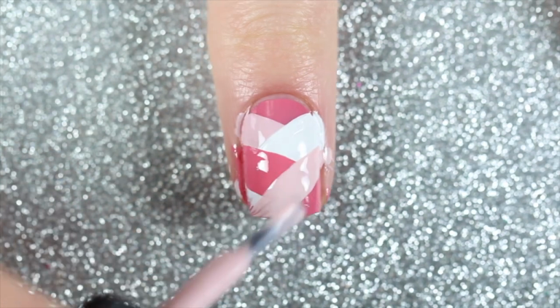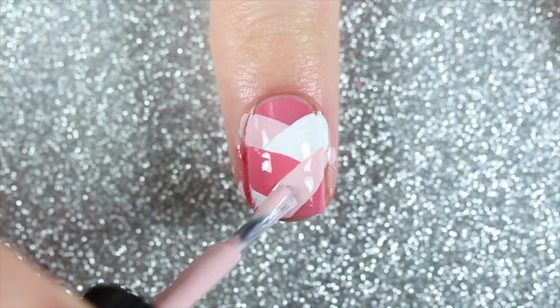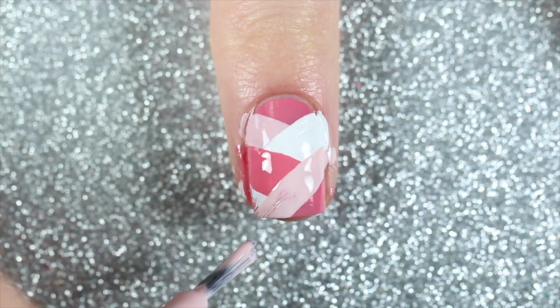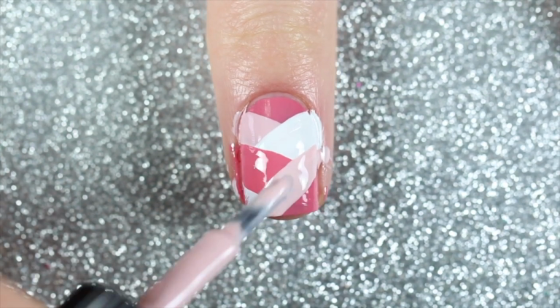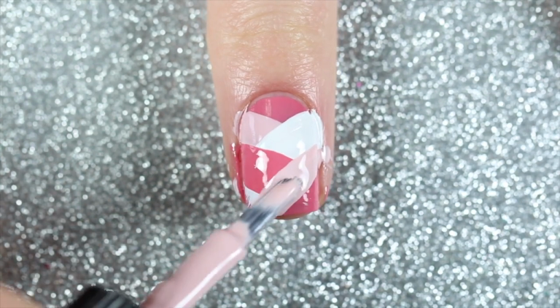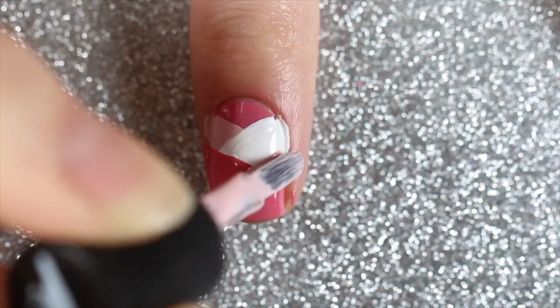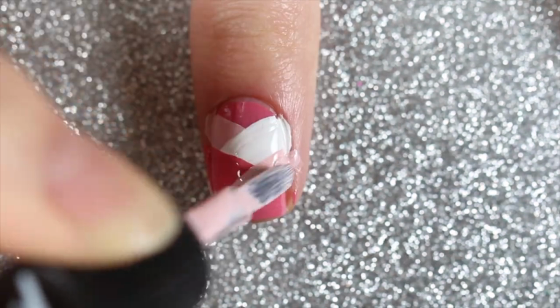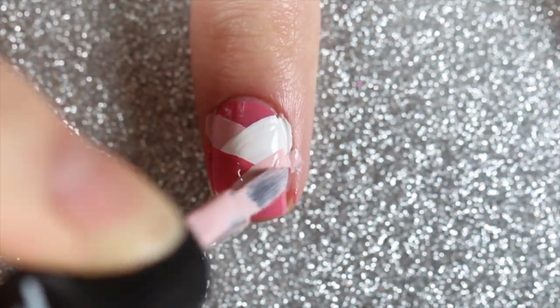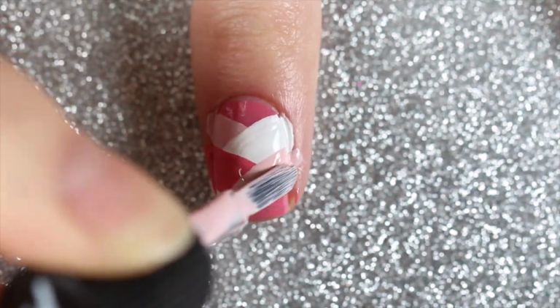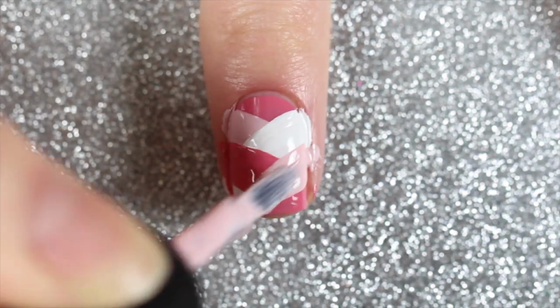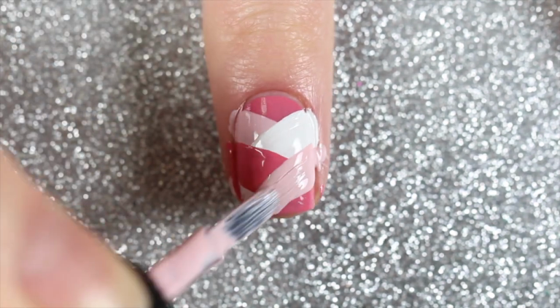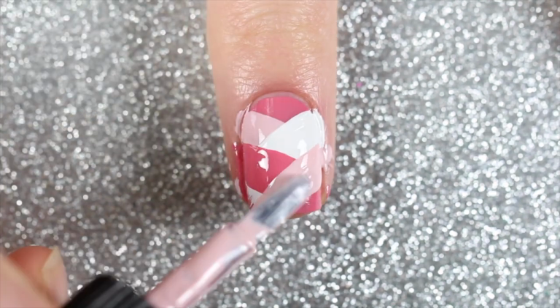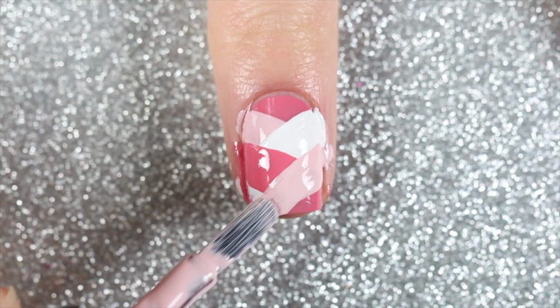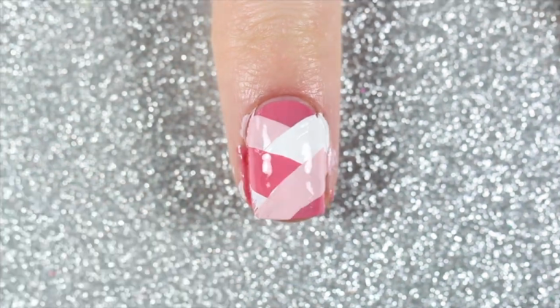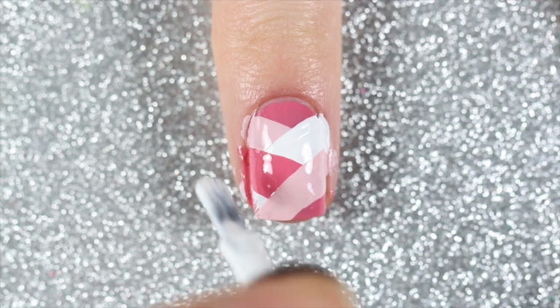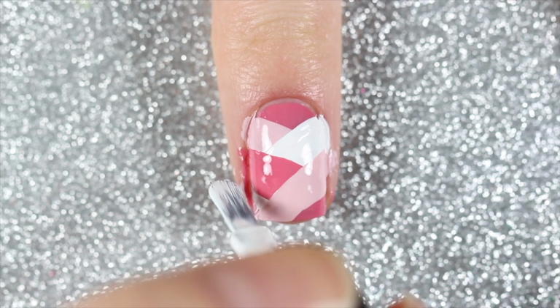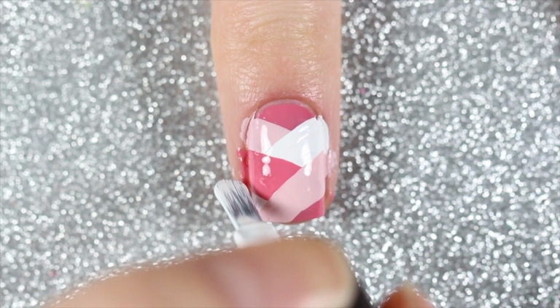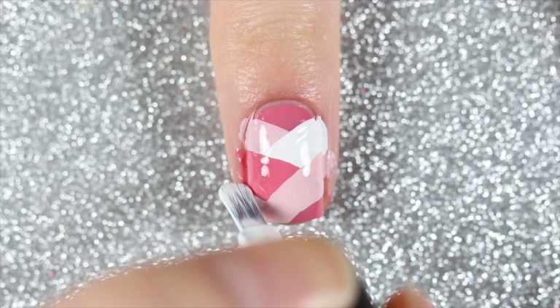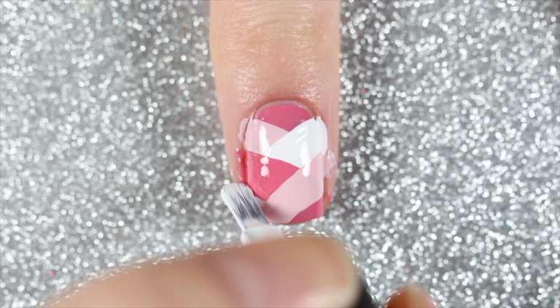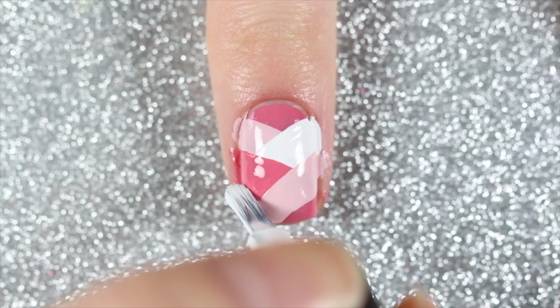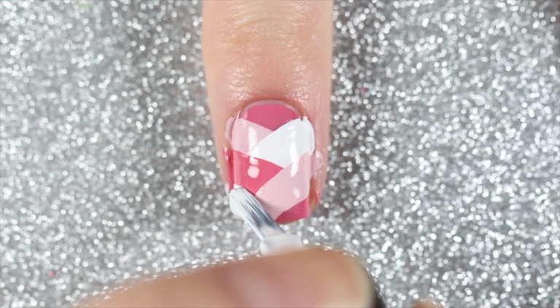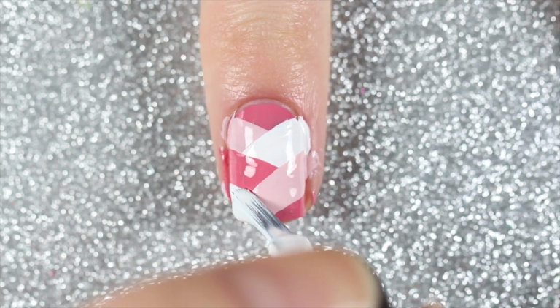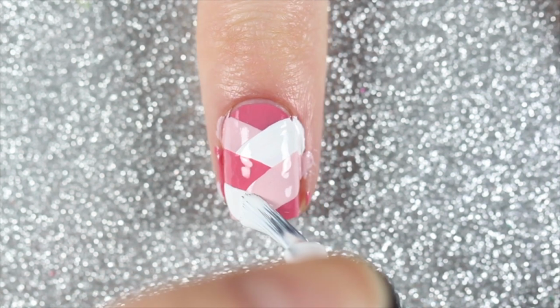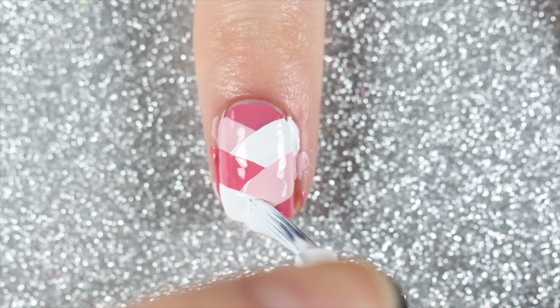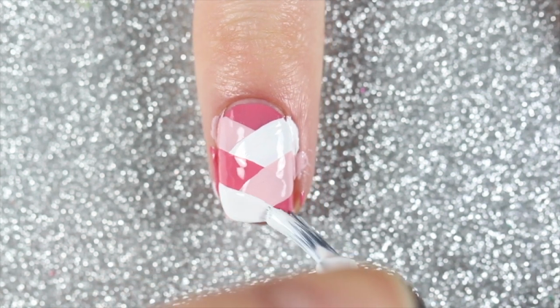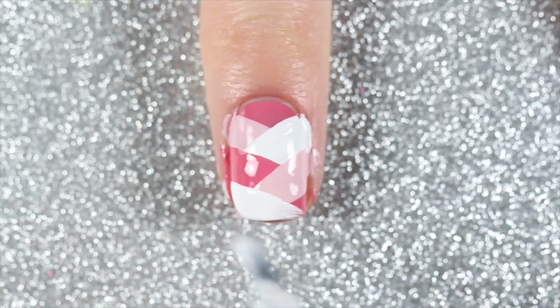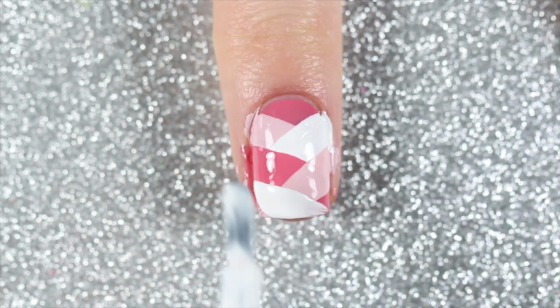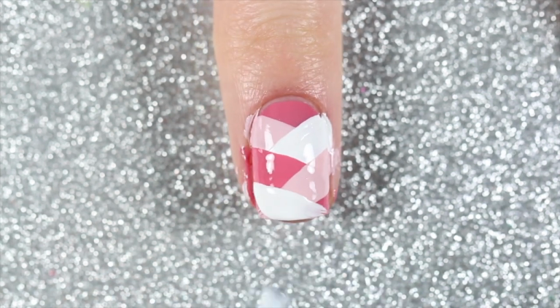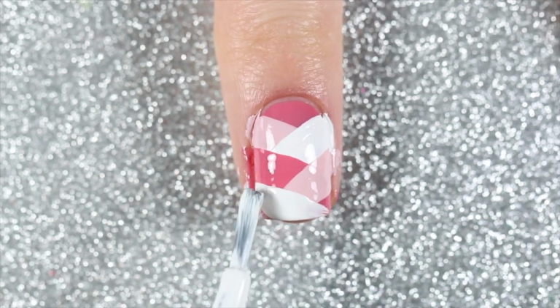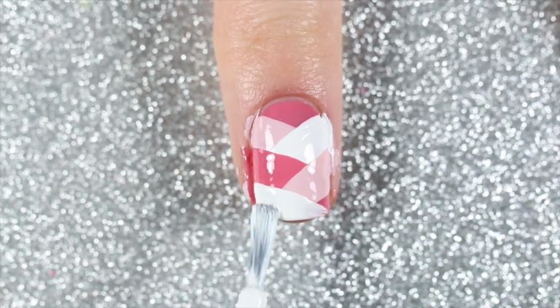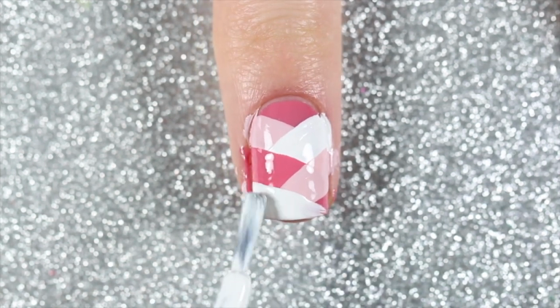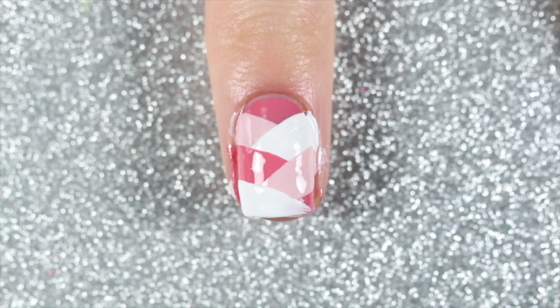One tip I have for painting these lines is to roll the finger that you're painting while keeping the brush still. I just find that this is especially helpful when I'm painting with my non-dominant hand.